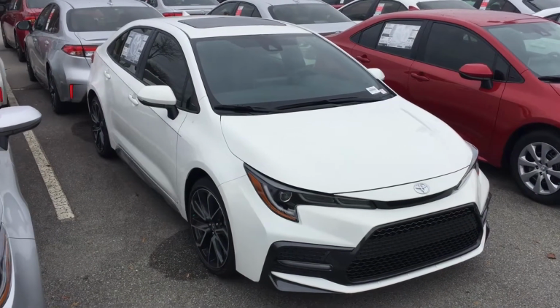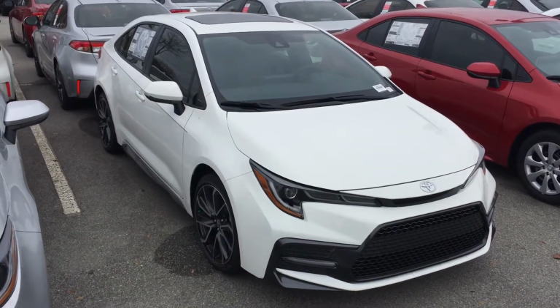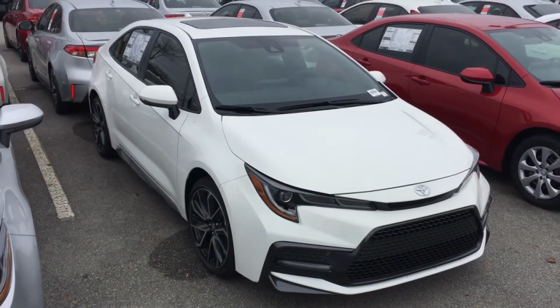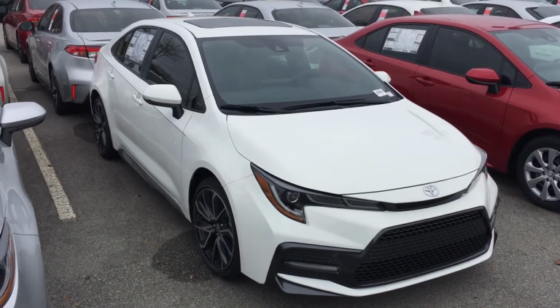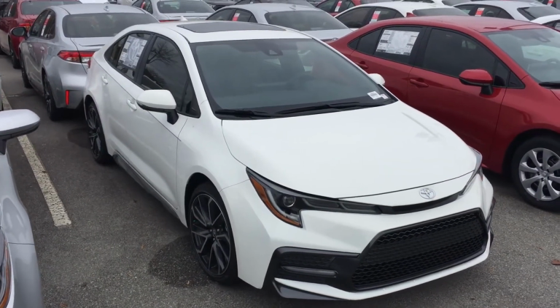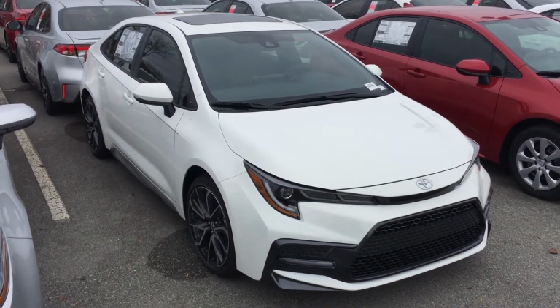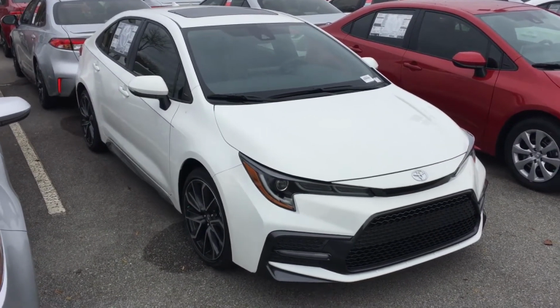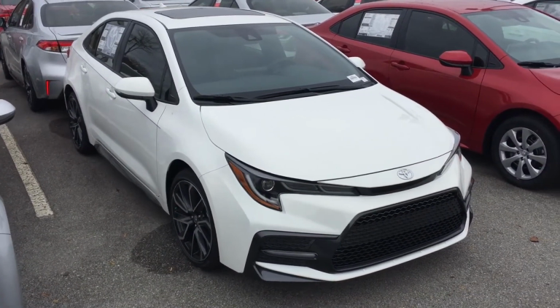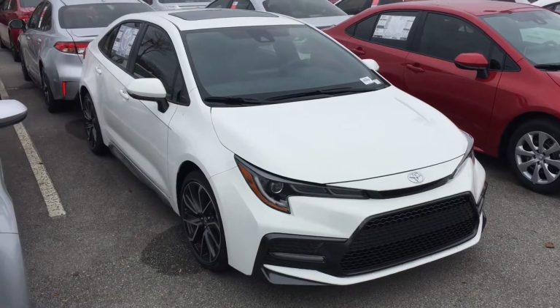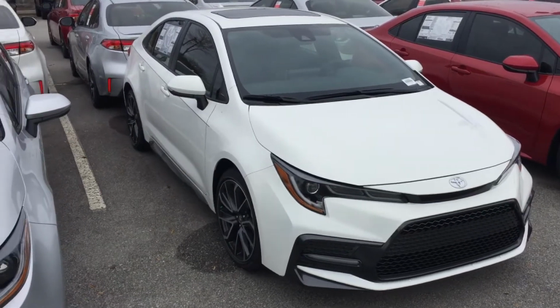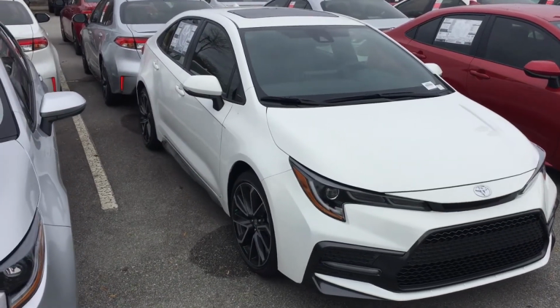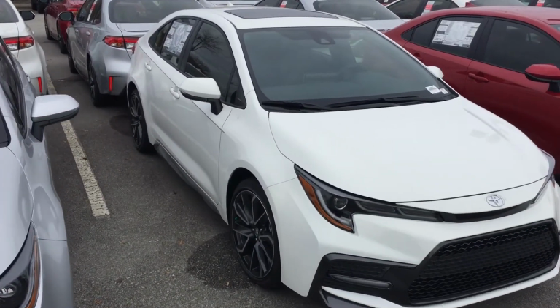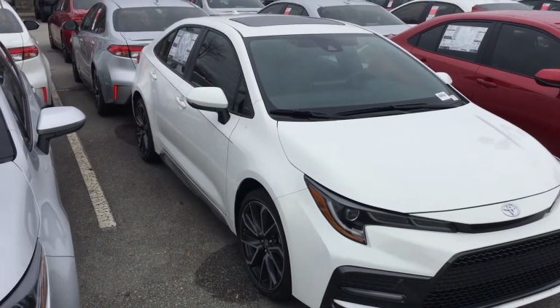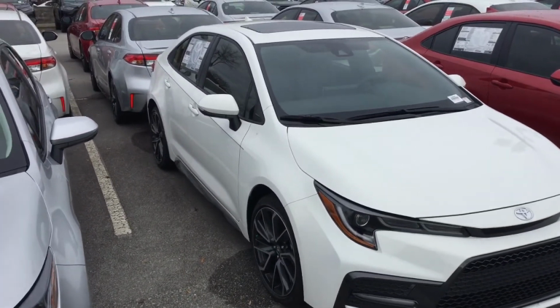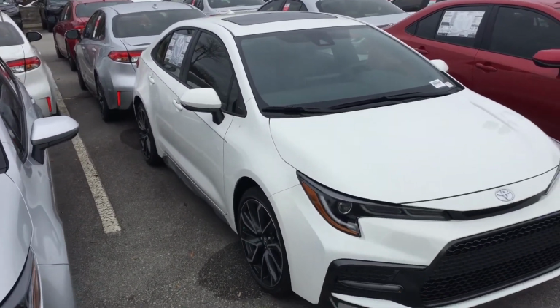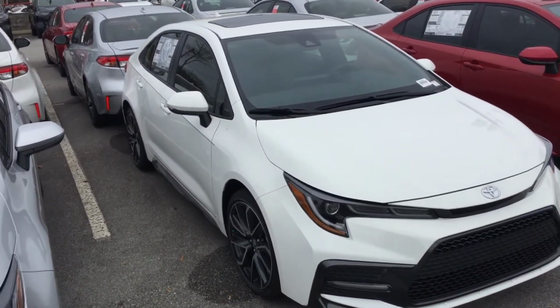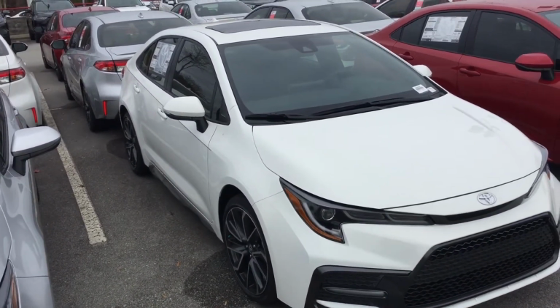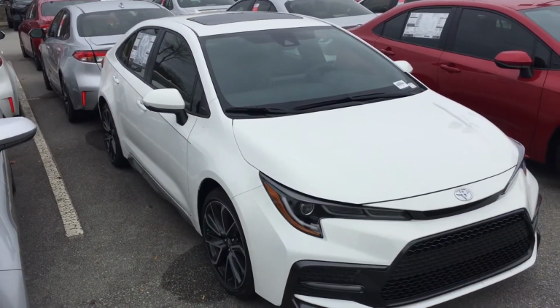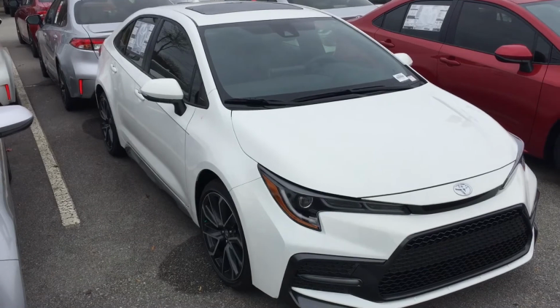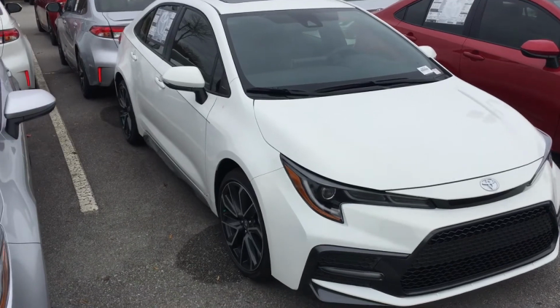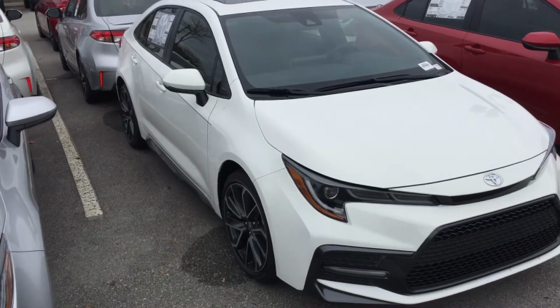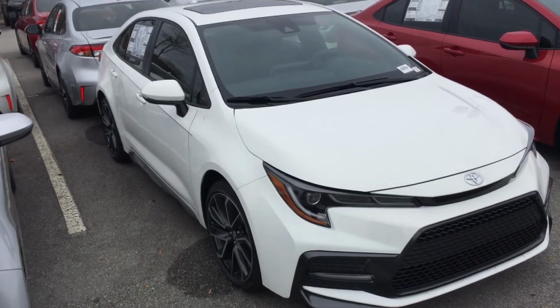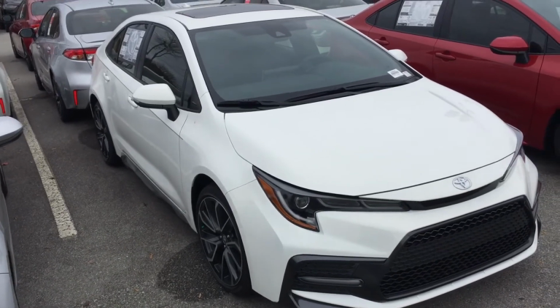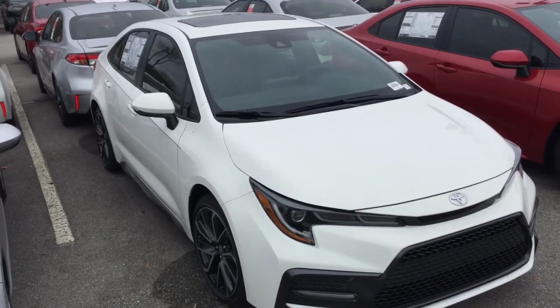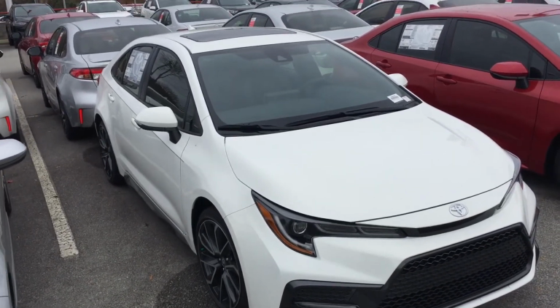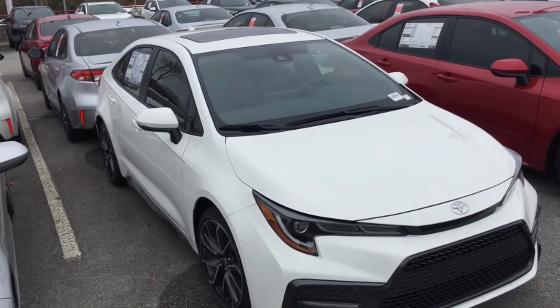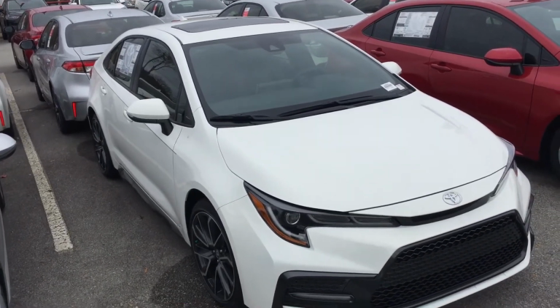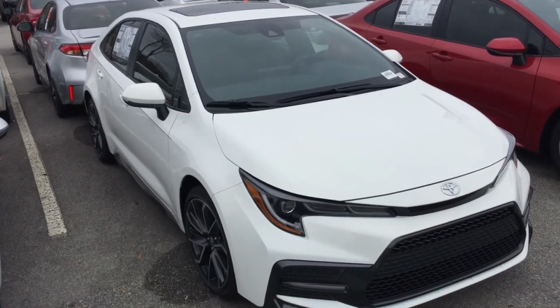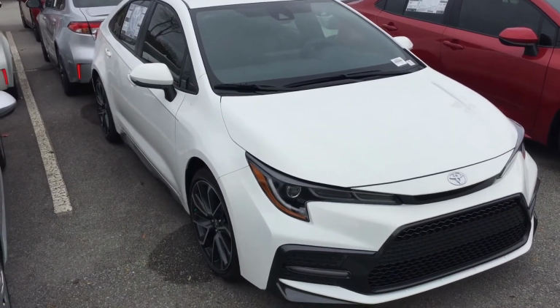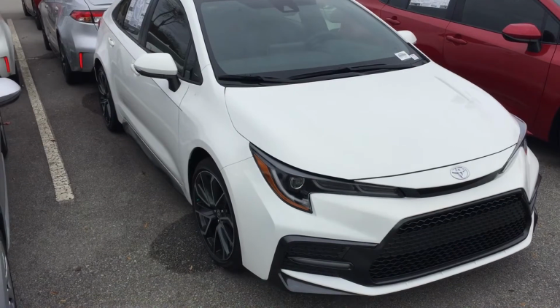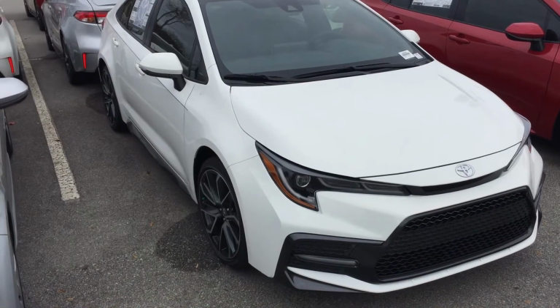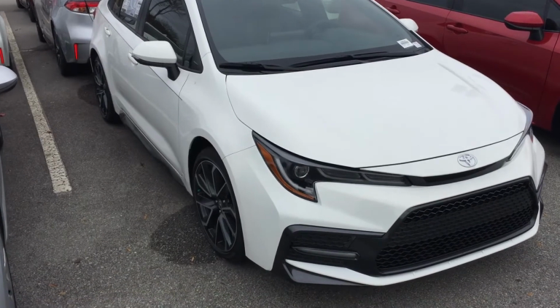Good morning, this is McCoy Harris down at Mark Jacobson Toyota. This morning I'm shooting a real quick video. This one is a 2020 Toyota Corolla XSE. We only have a couple left on the lot — this is a rear vehicle left for us right now.